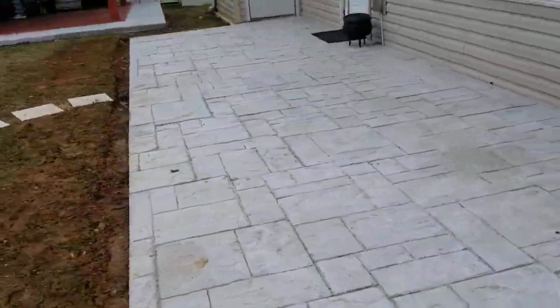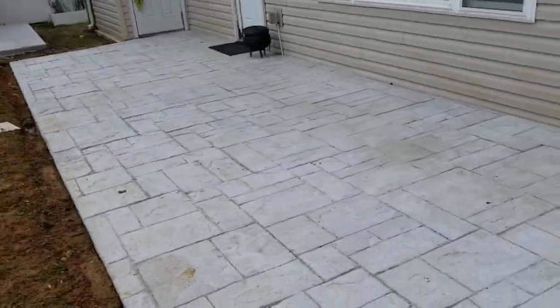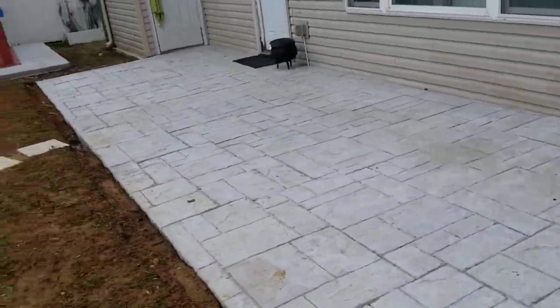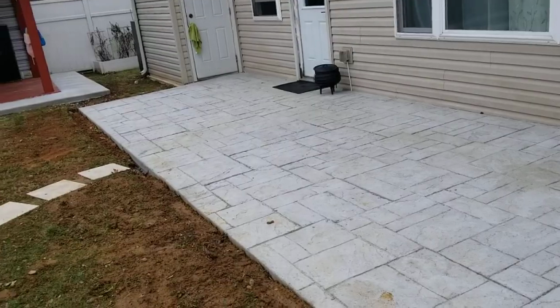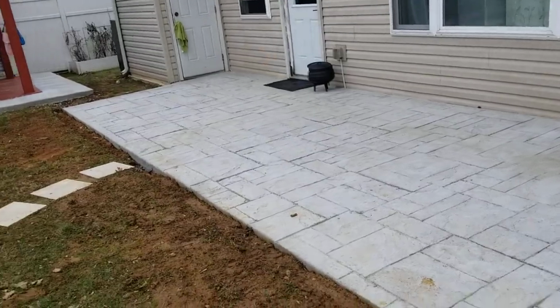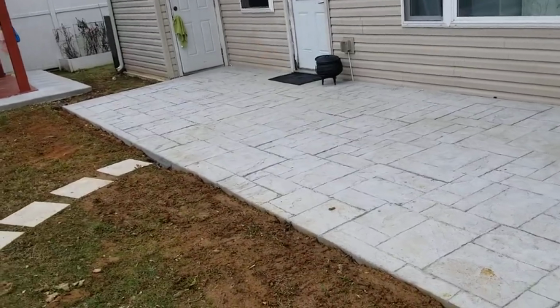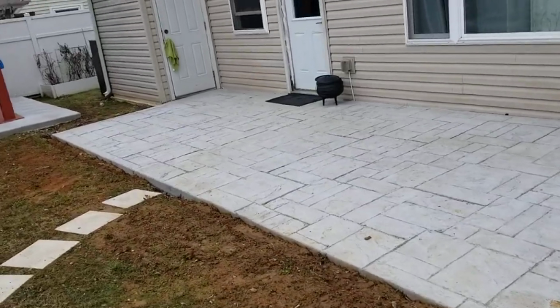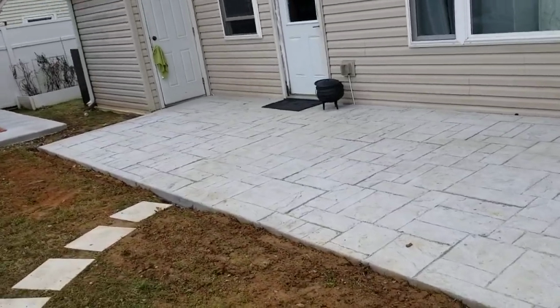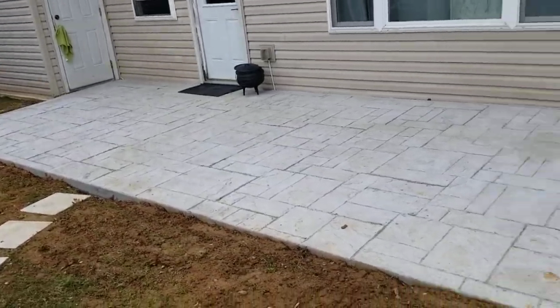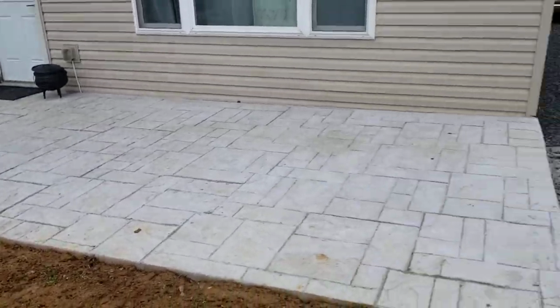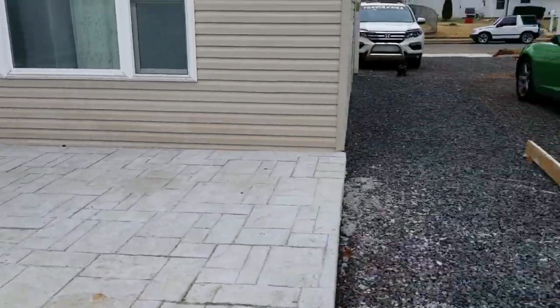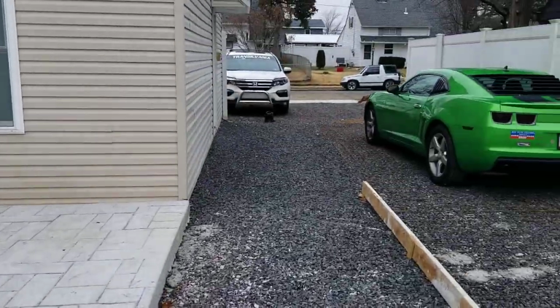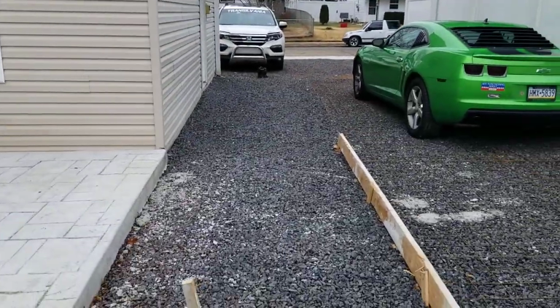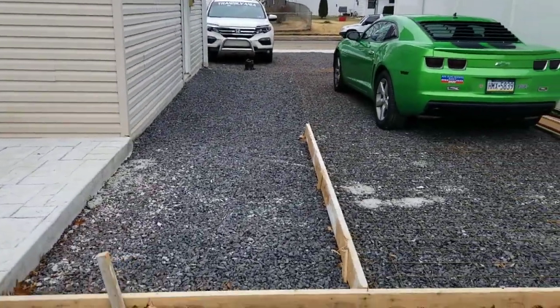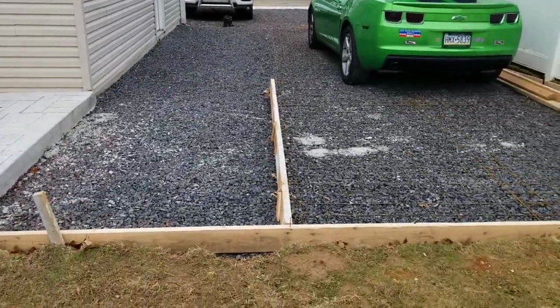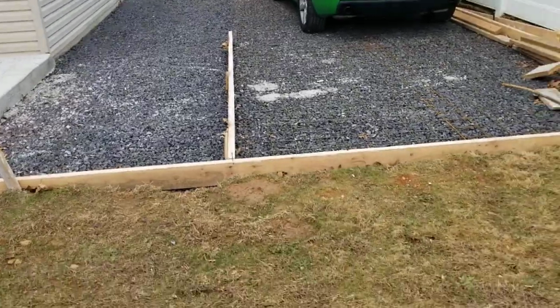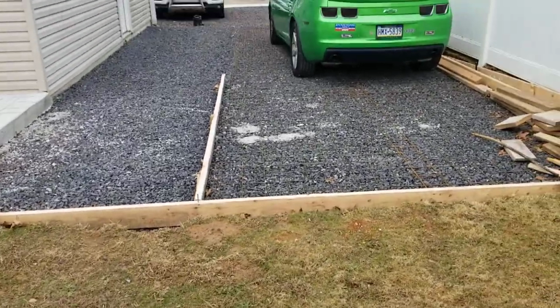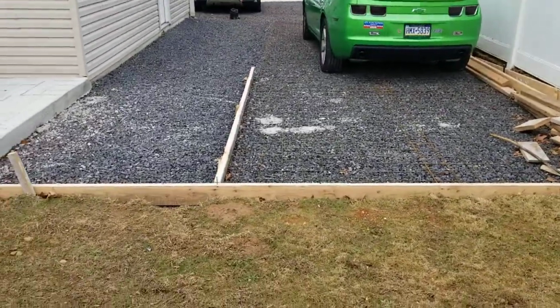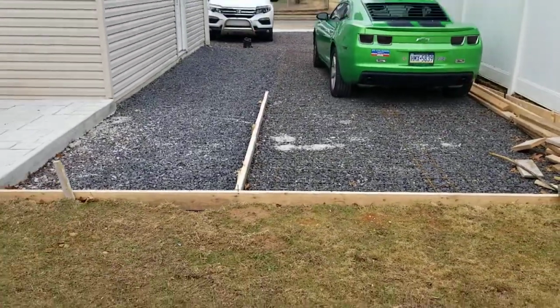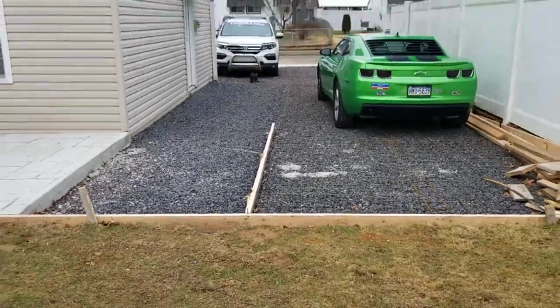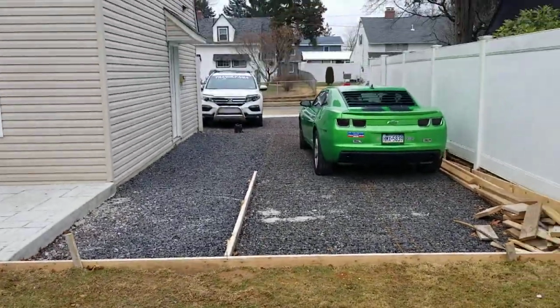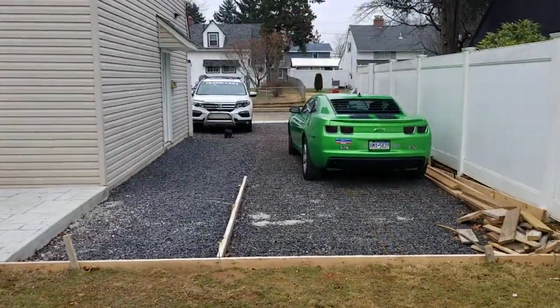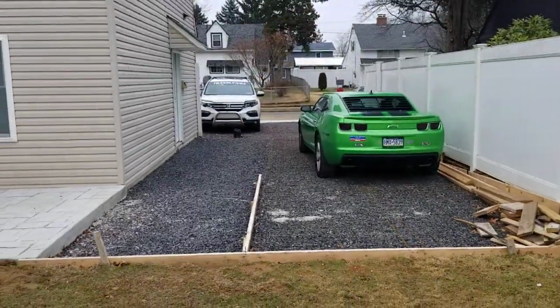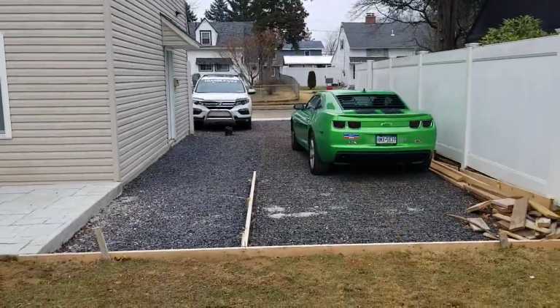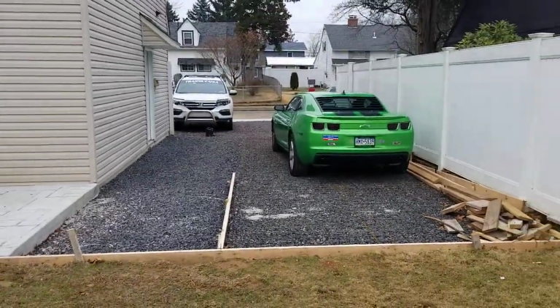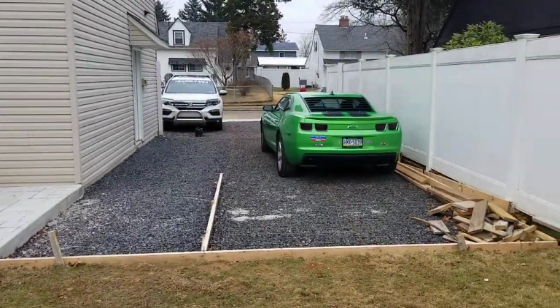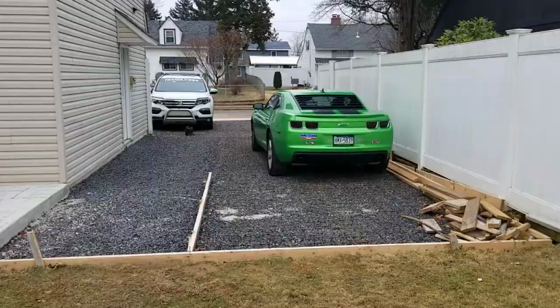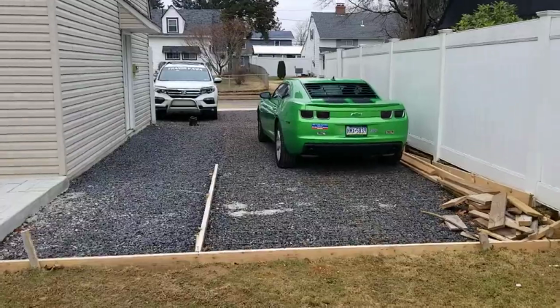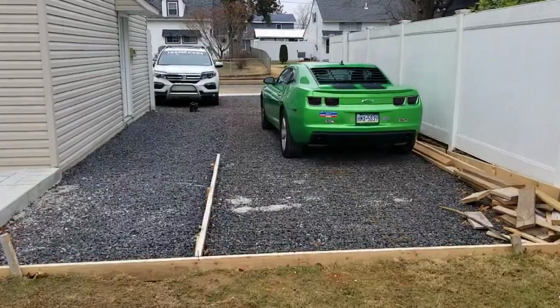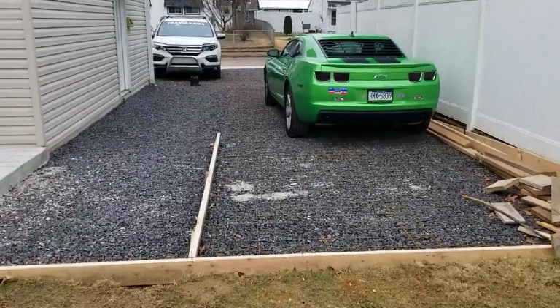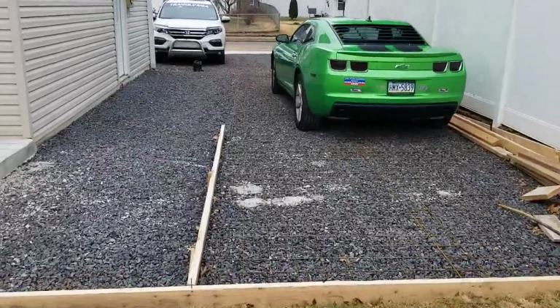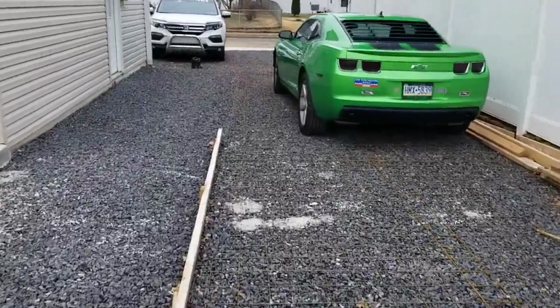The stamped concrete is already poured but unfinalized. This is the driveway — it's a big driveway, around 1,200 square feet. I'm going to show you again from this side going back.